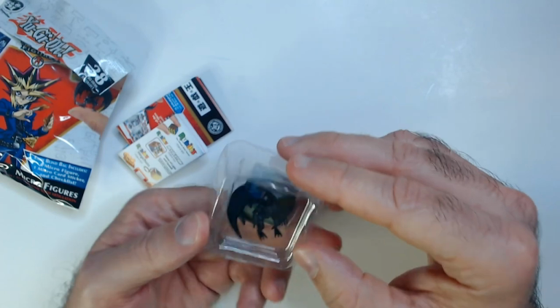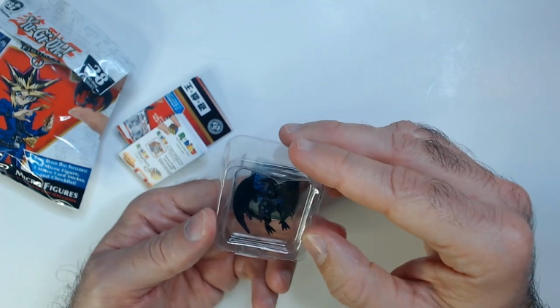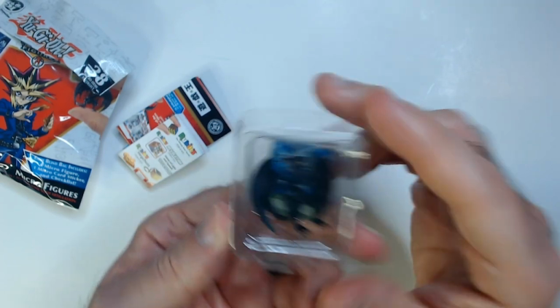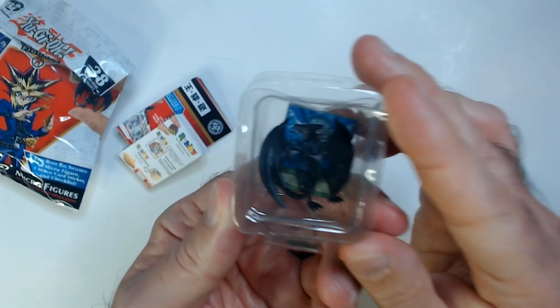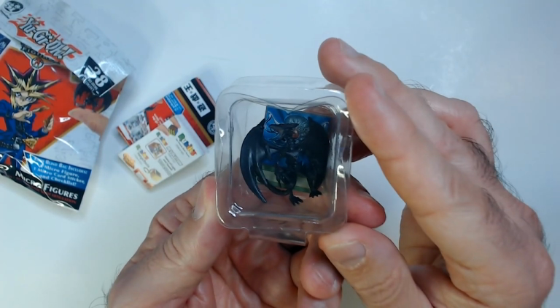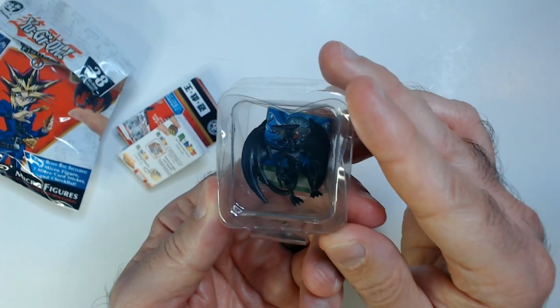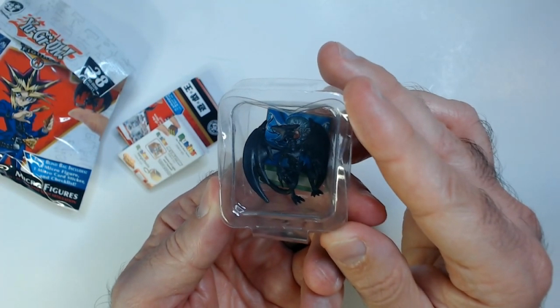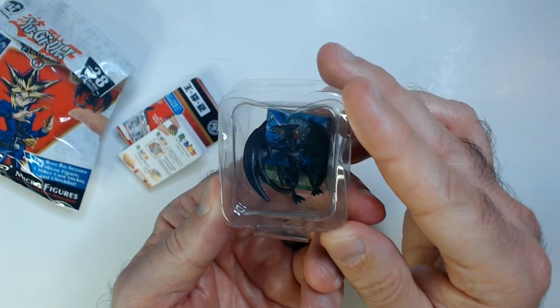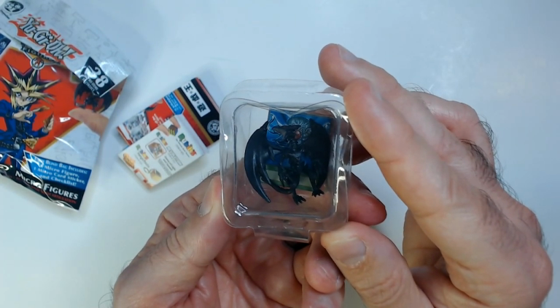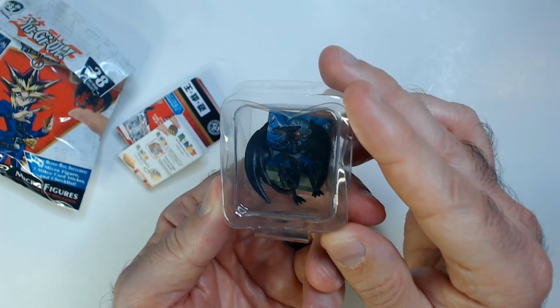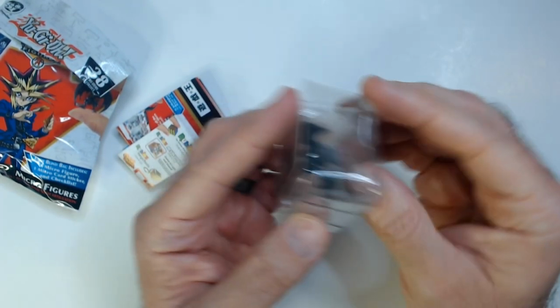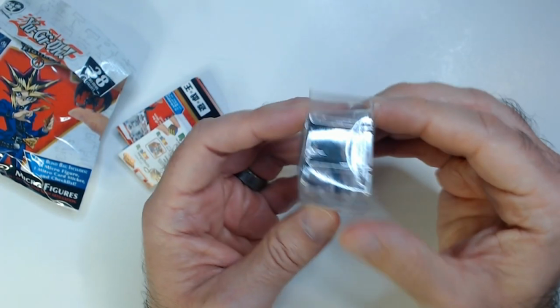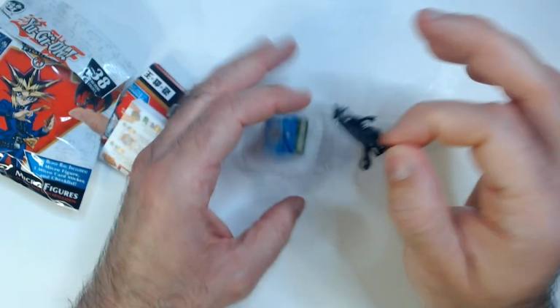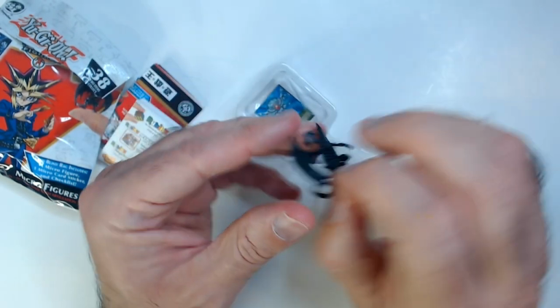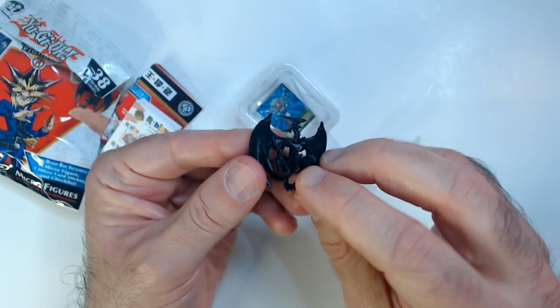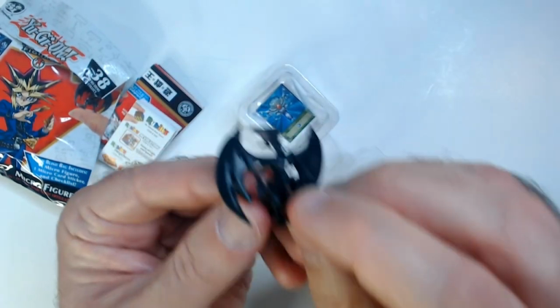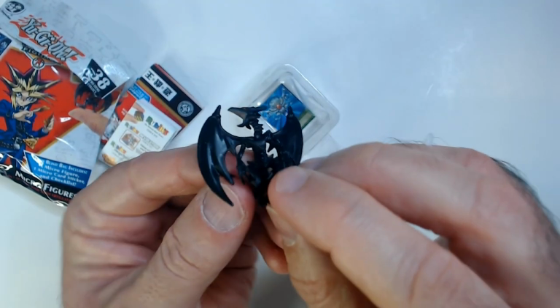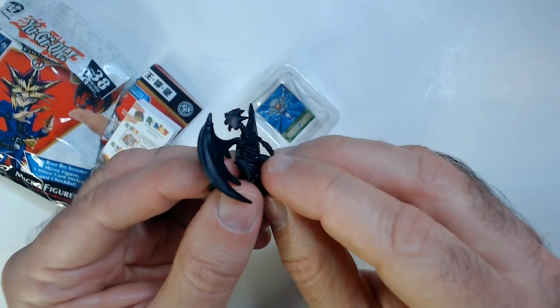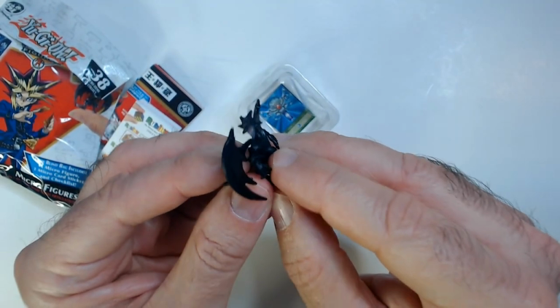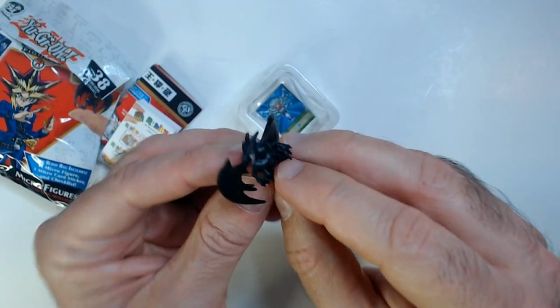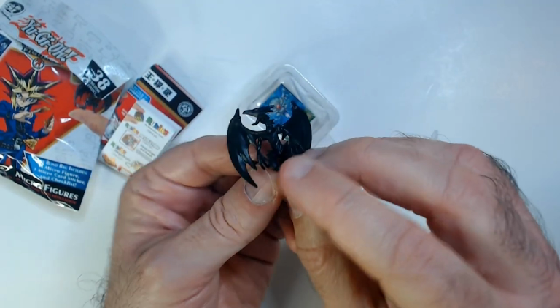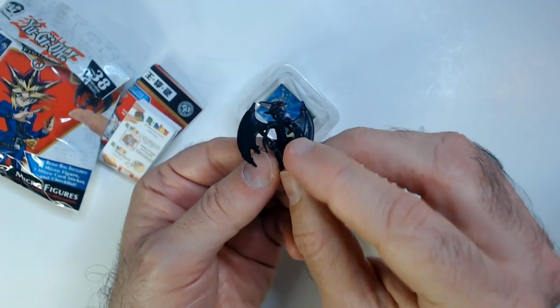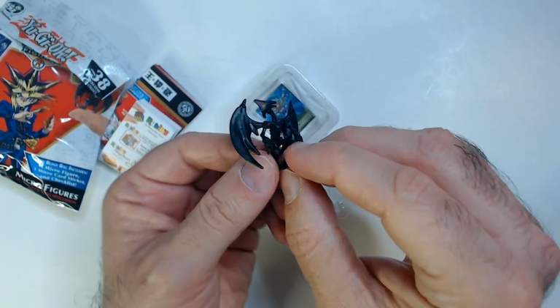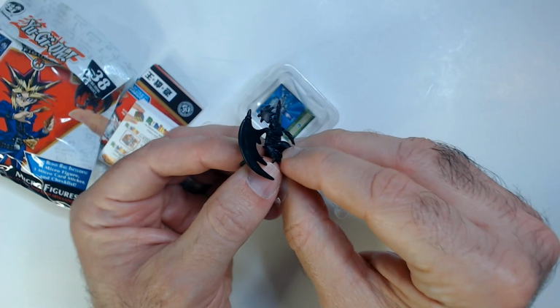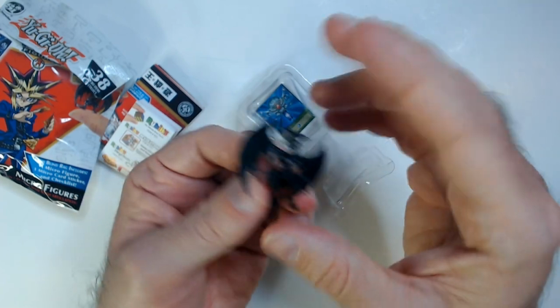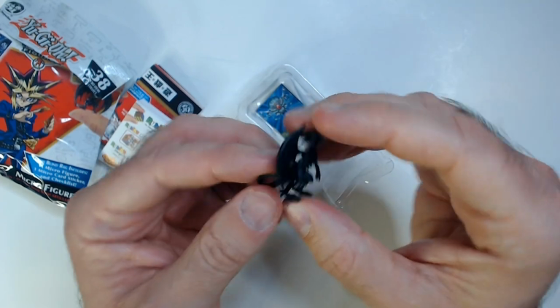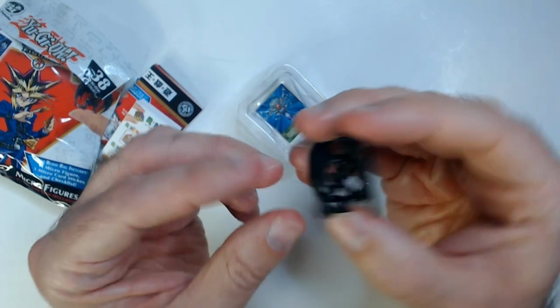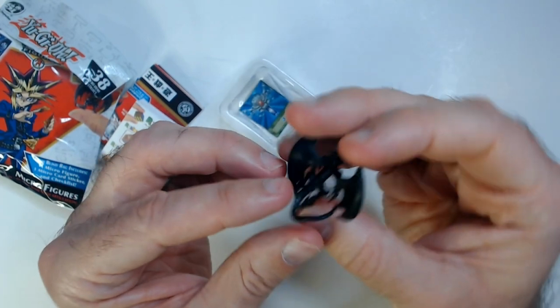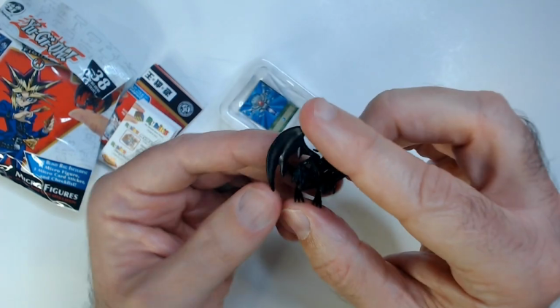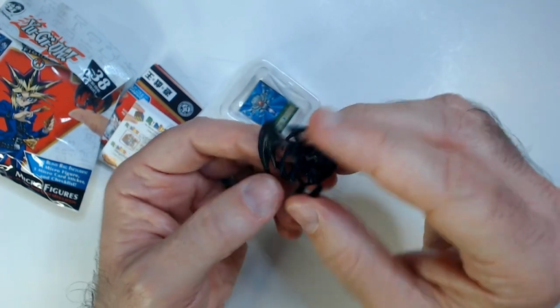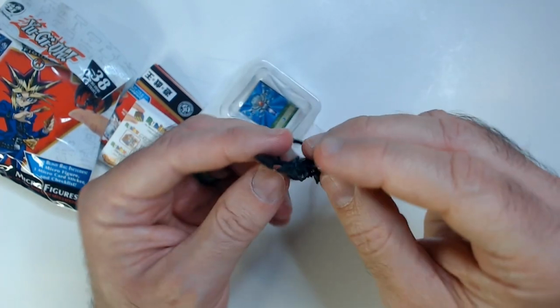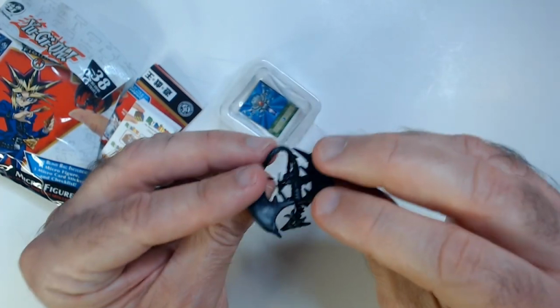We got this guy — got our dragon here. Not overly detailed, just small pieces of plastic. But kind of cool if you're a Yu-Gi-Oh! fan.